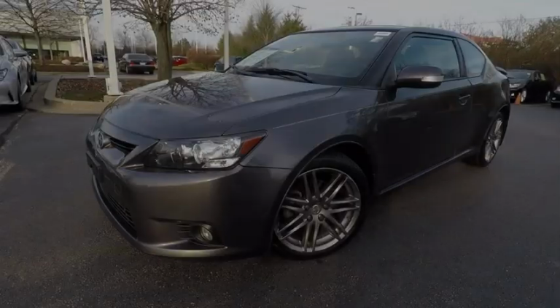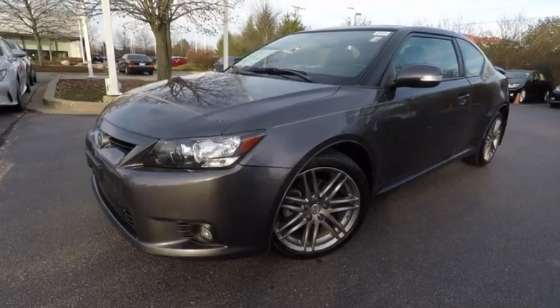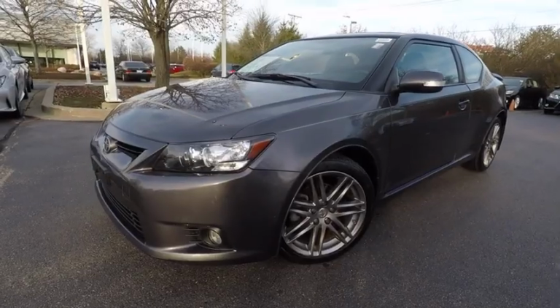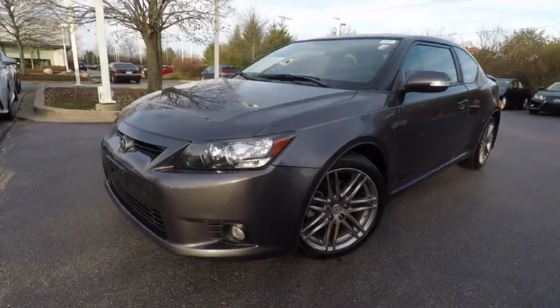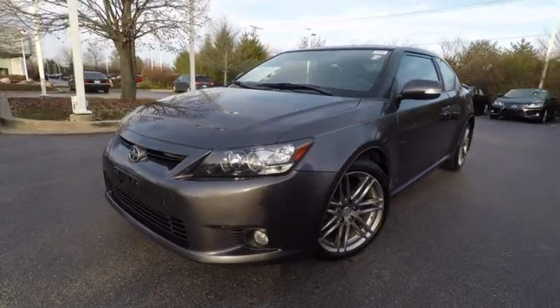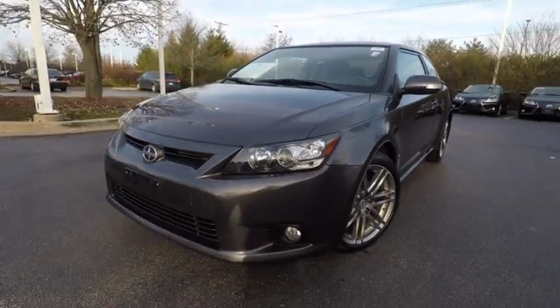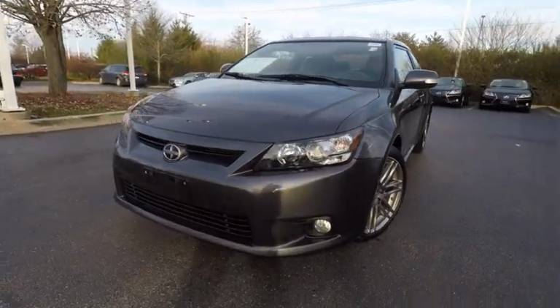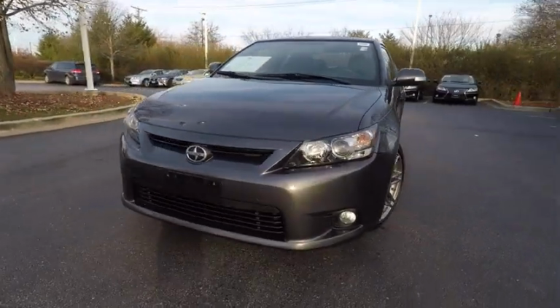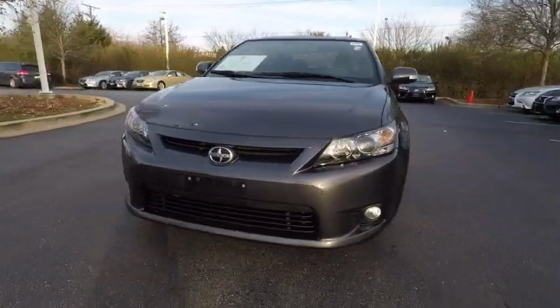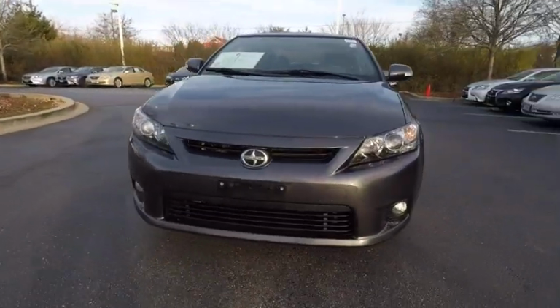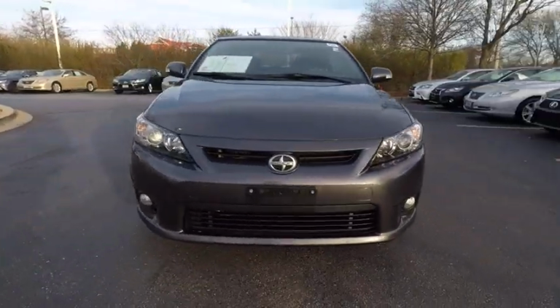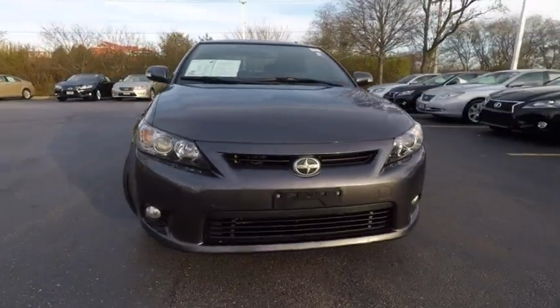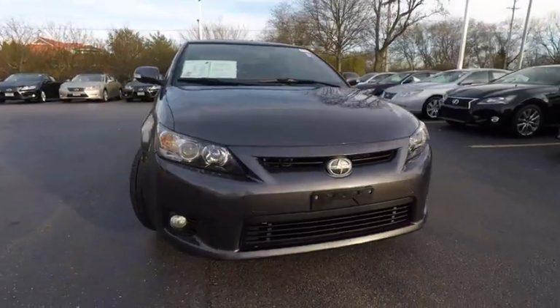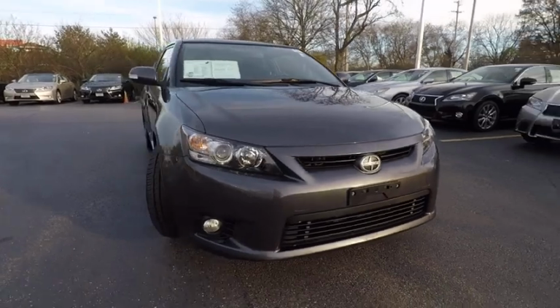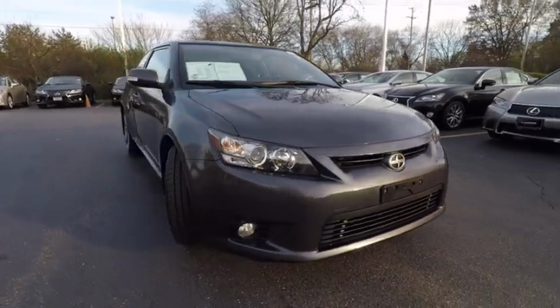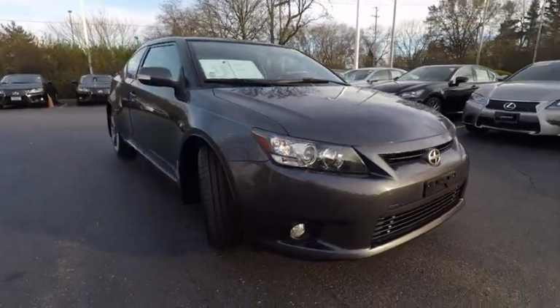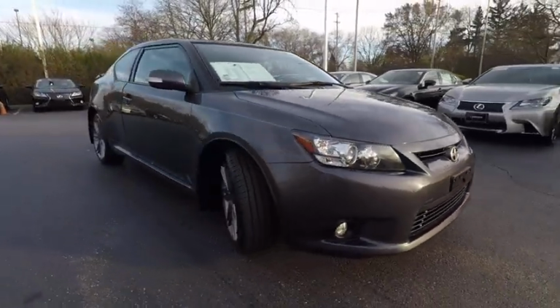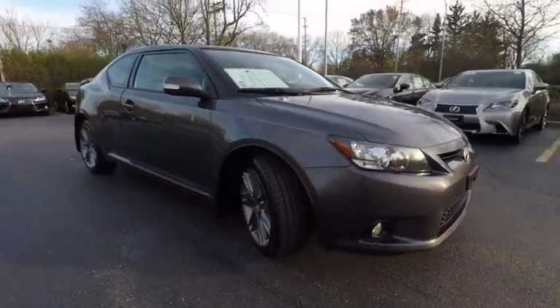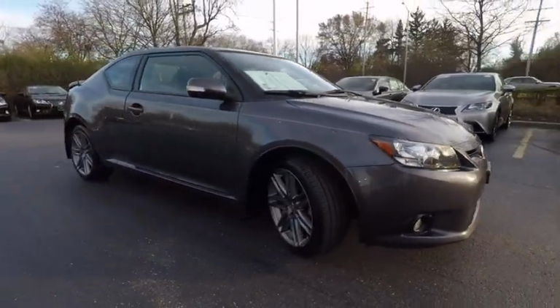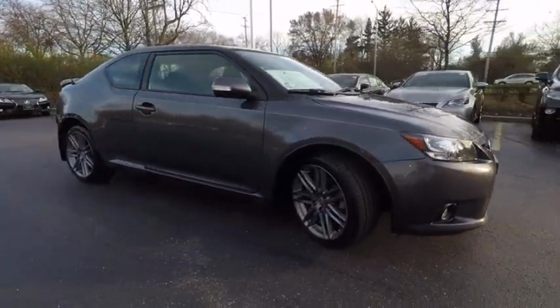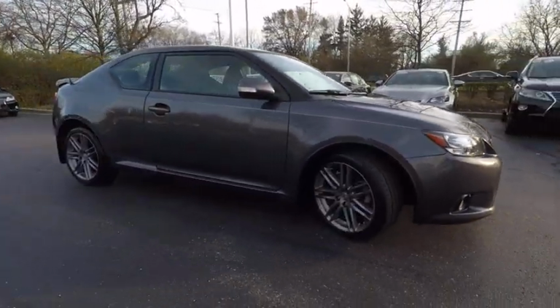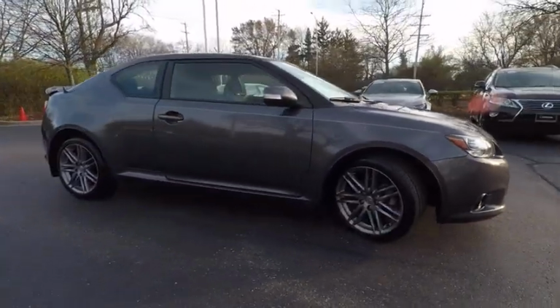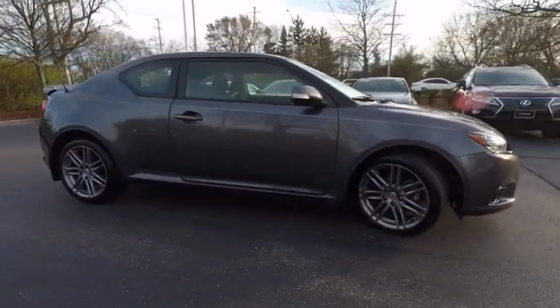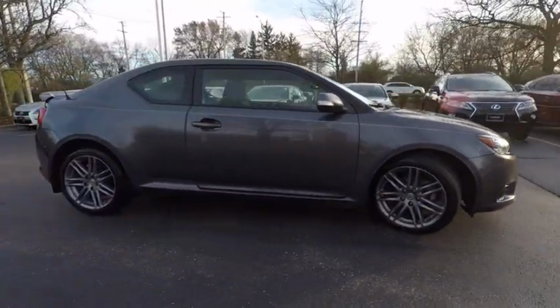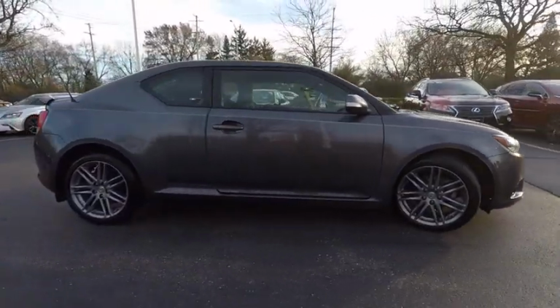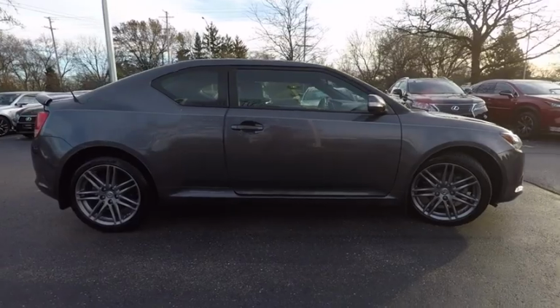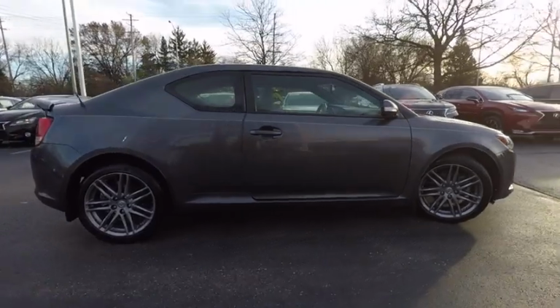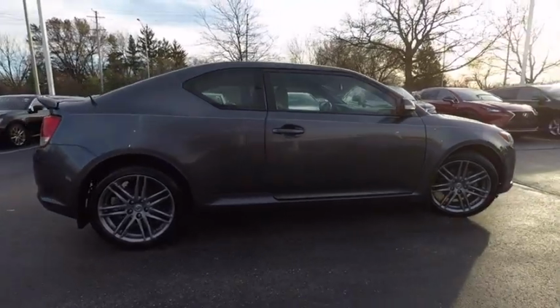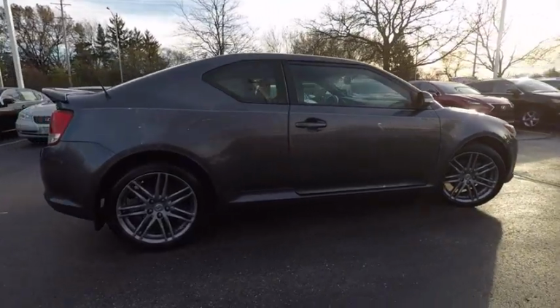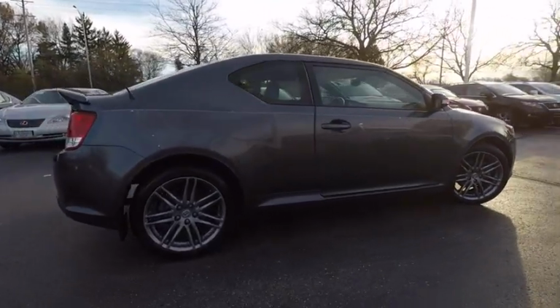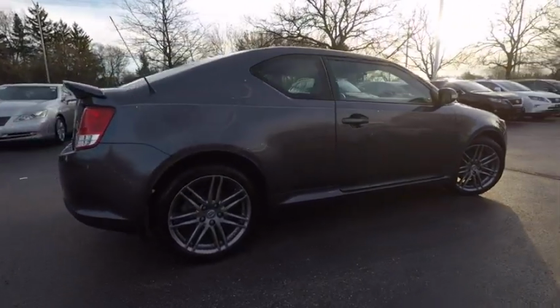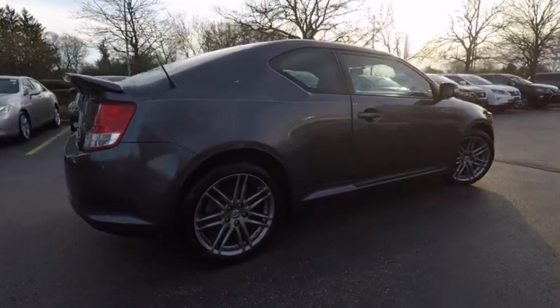The 2012 Scion TC is powered by a spirited engine with a completely responsive handling system and is priced below $10,000. This vehicle has less than 90,000 miles.